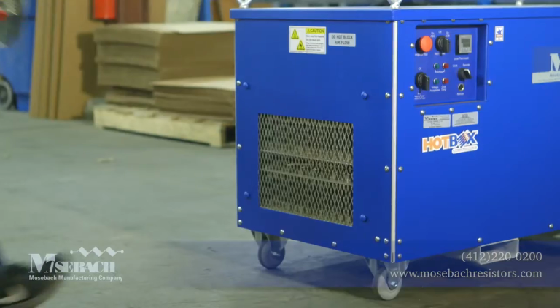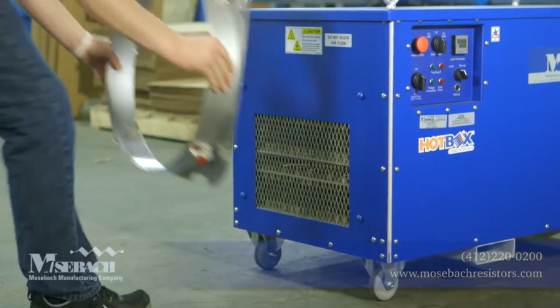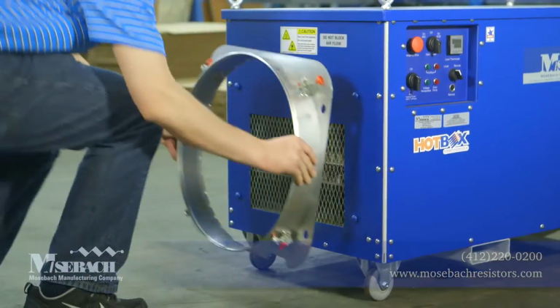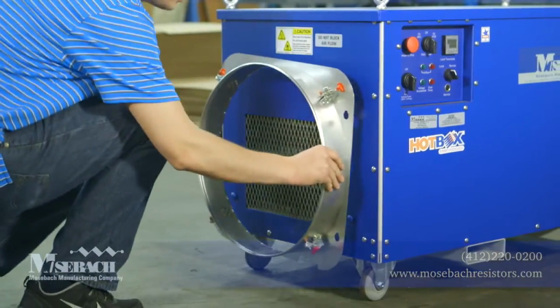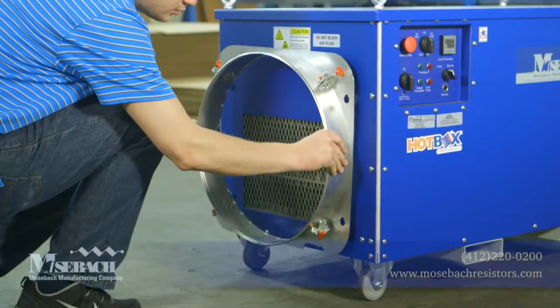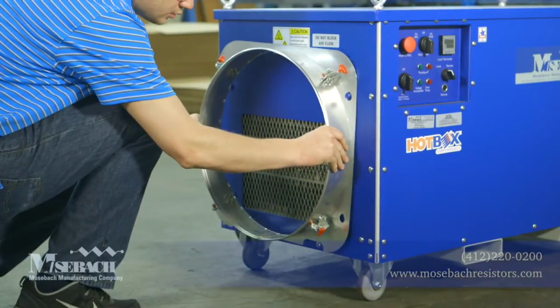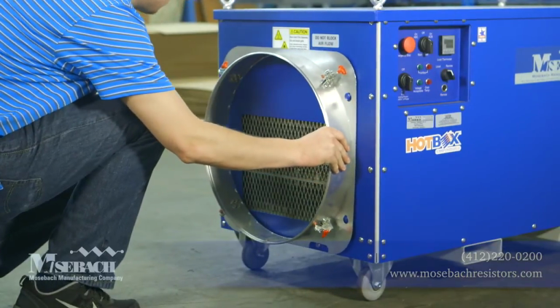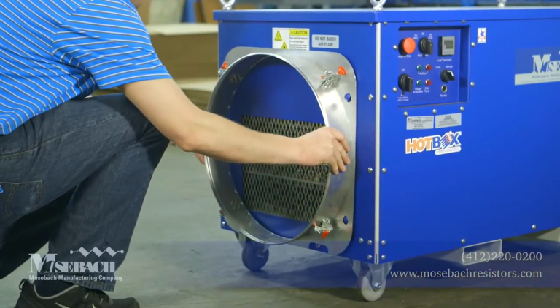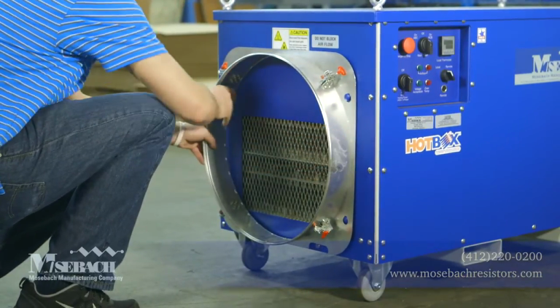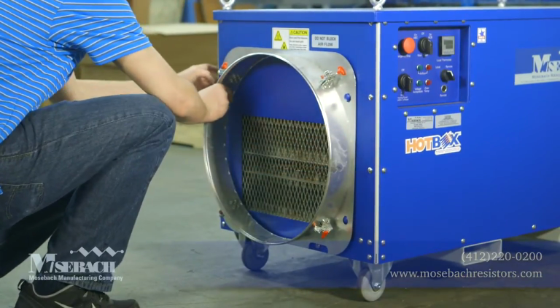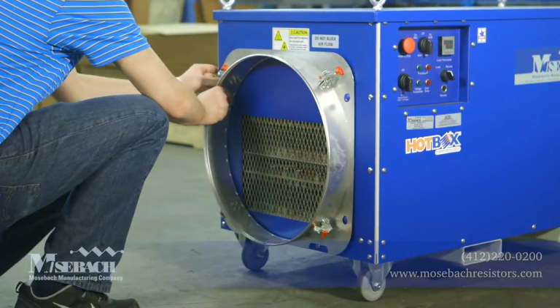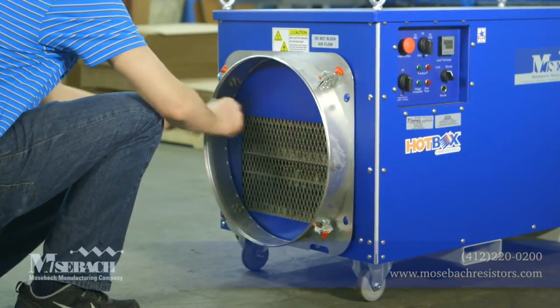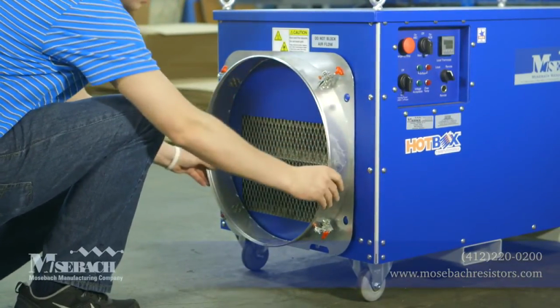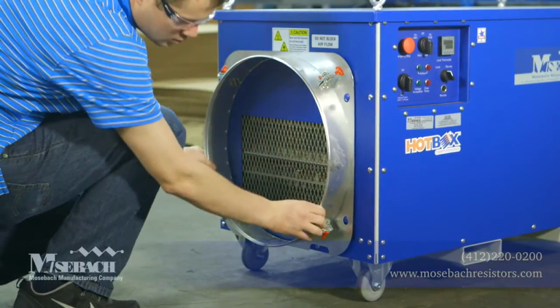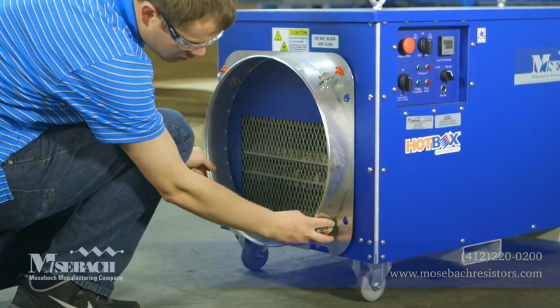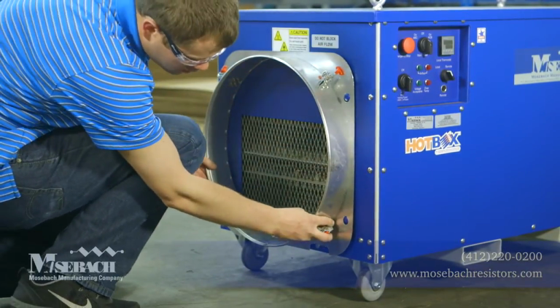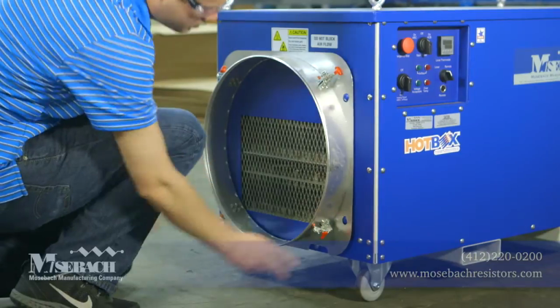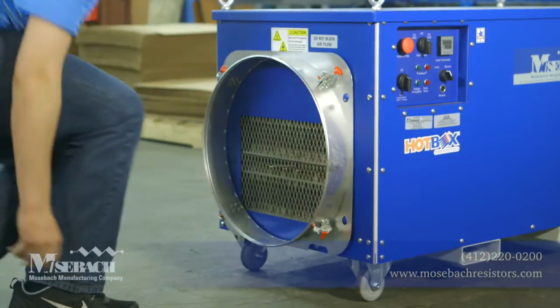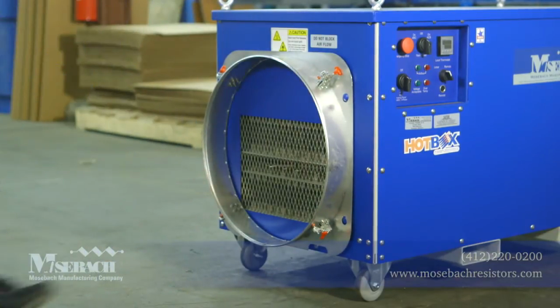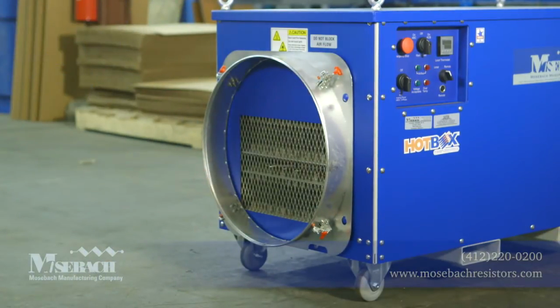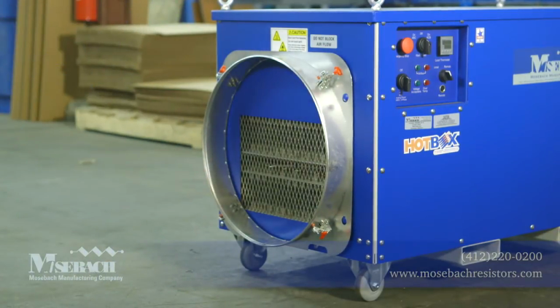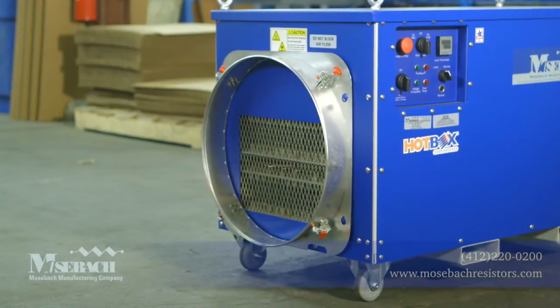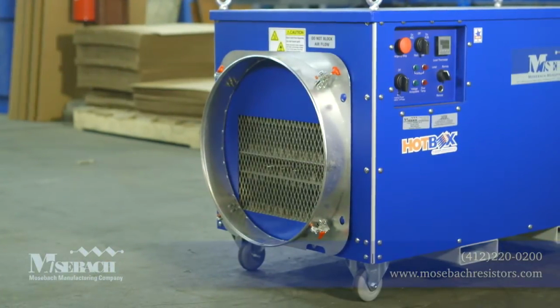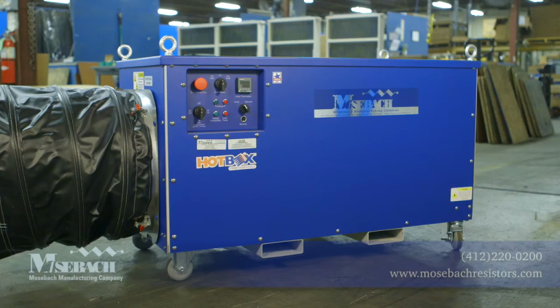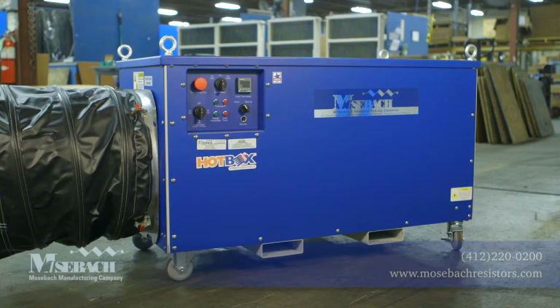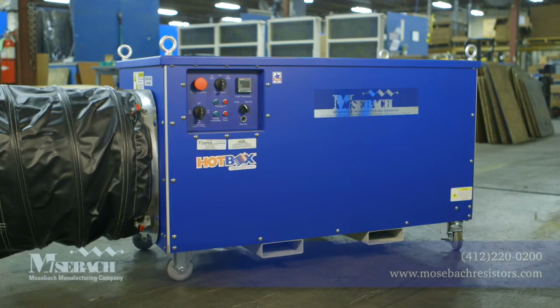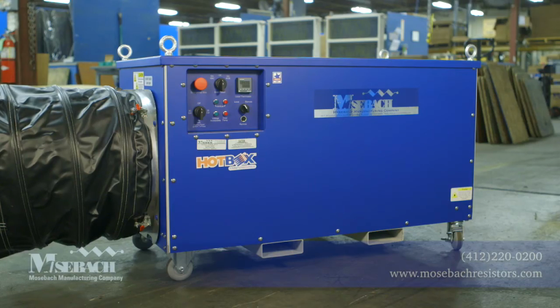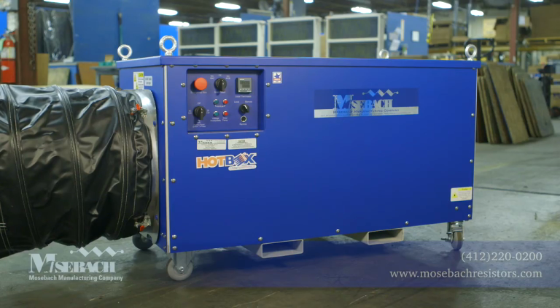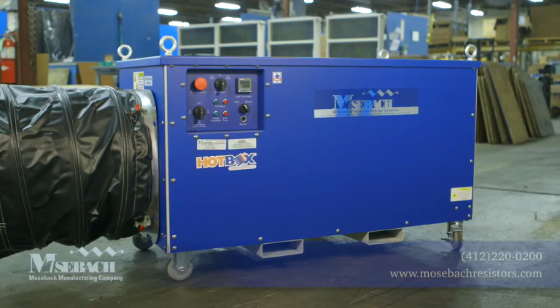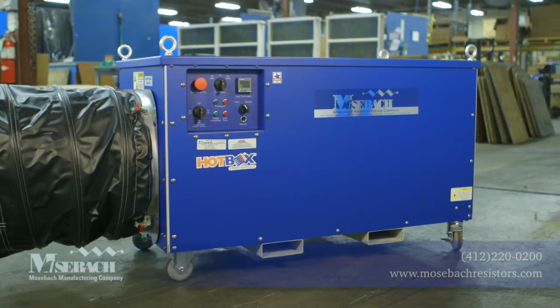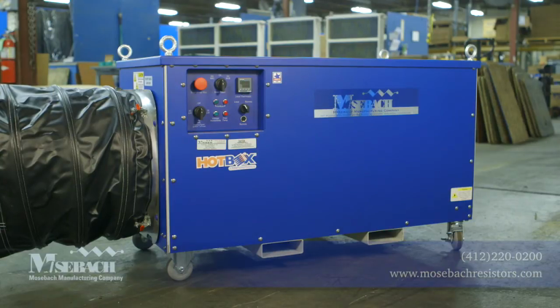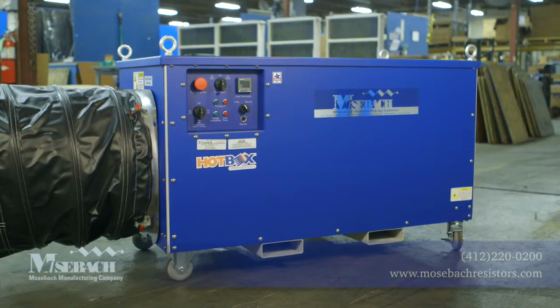There is a high-volume centrifugal blower that moves air through the unit to a 20-inch ducting ring that can easily be ducted up to 50 feet. 25-foot and 50-foot ducting are available as an option.